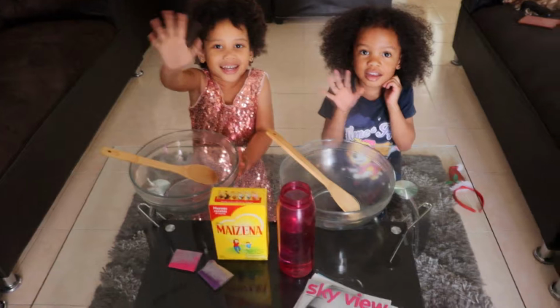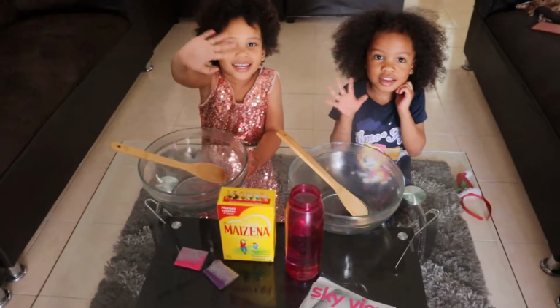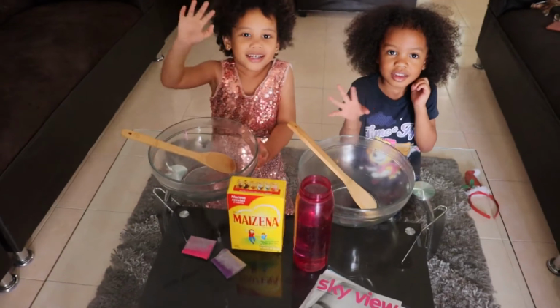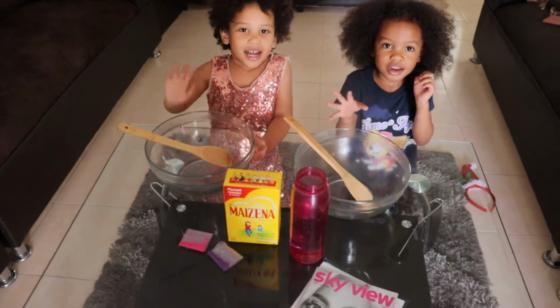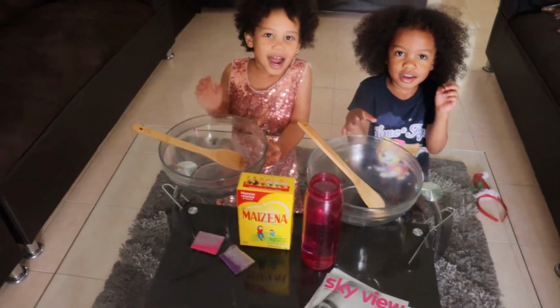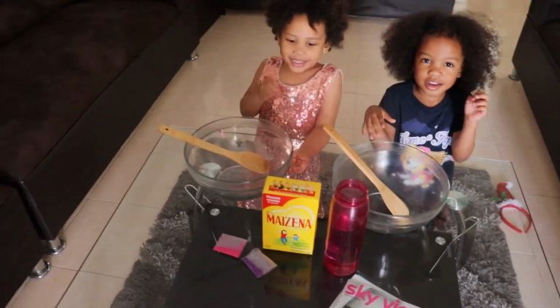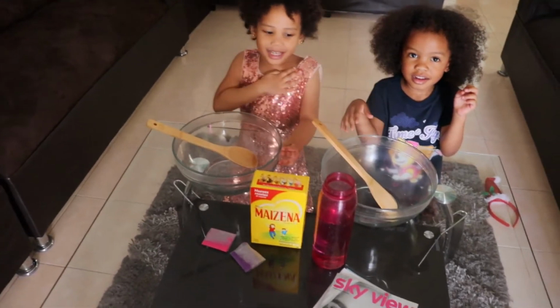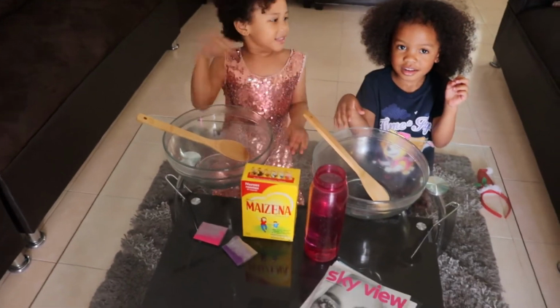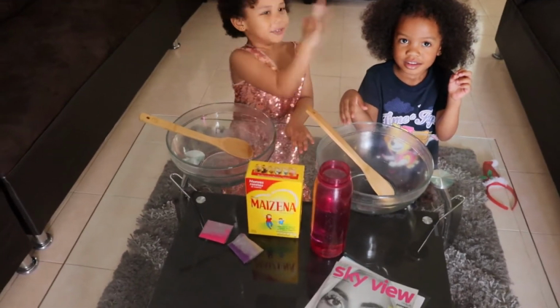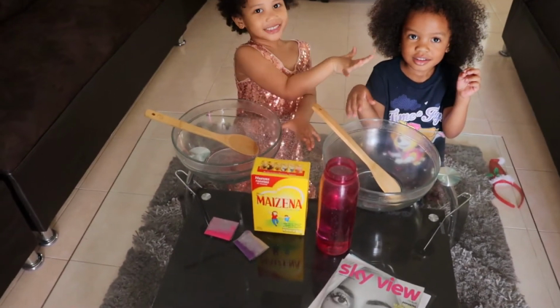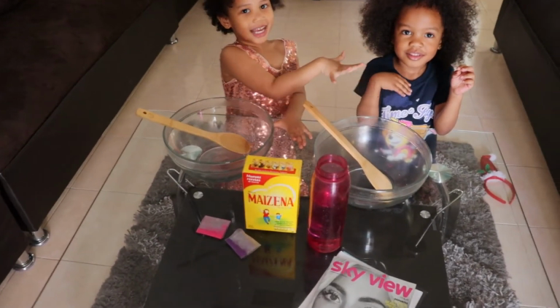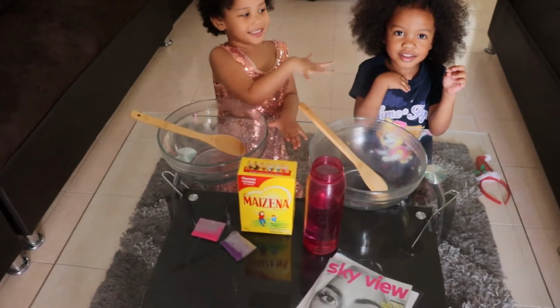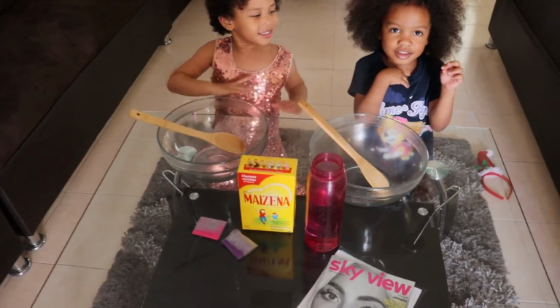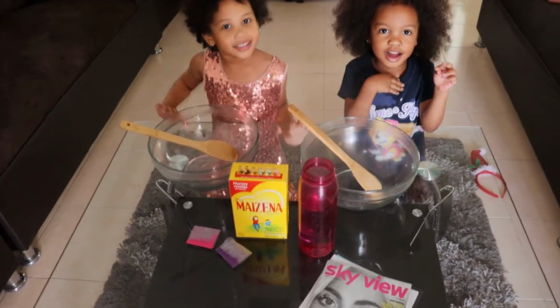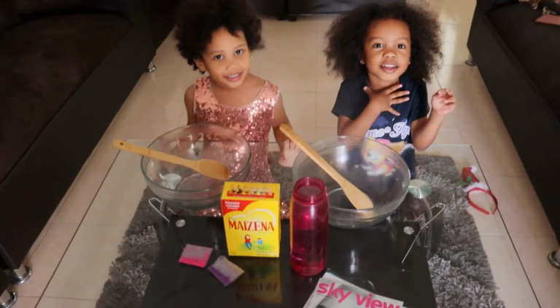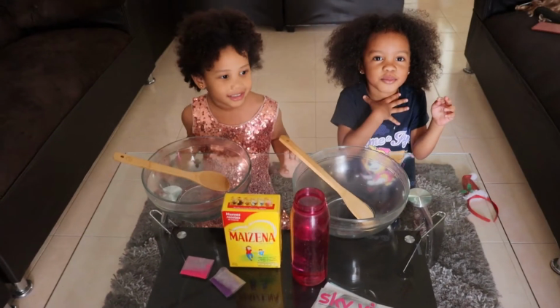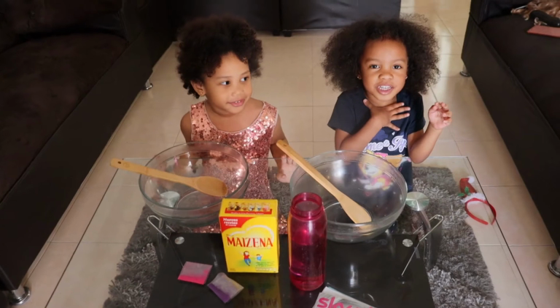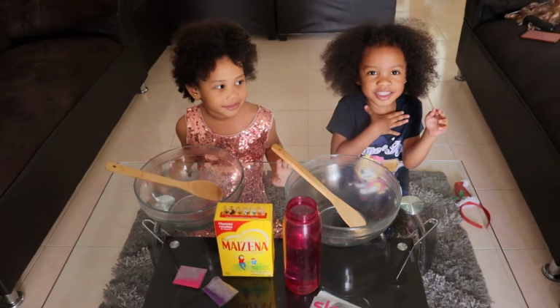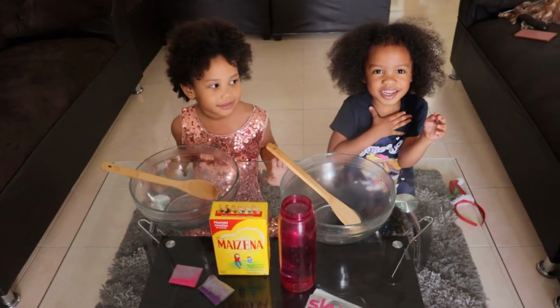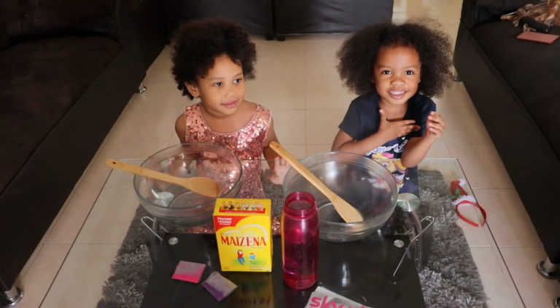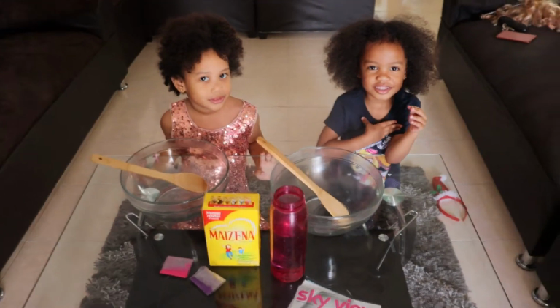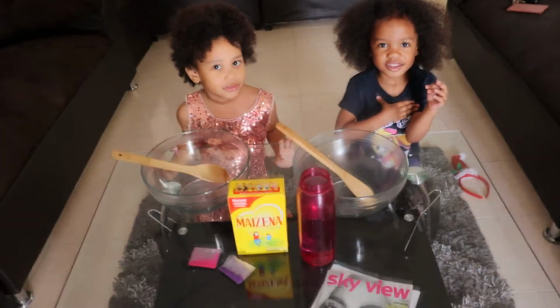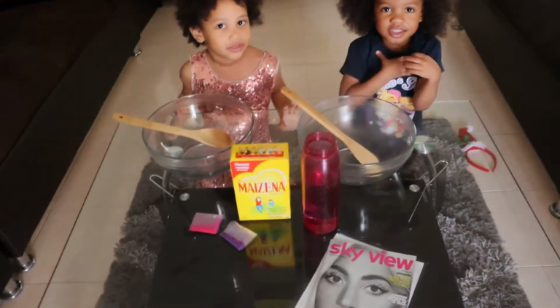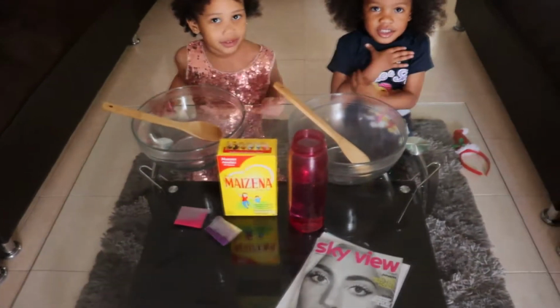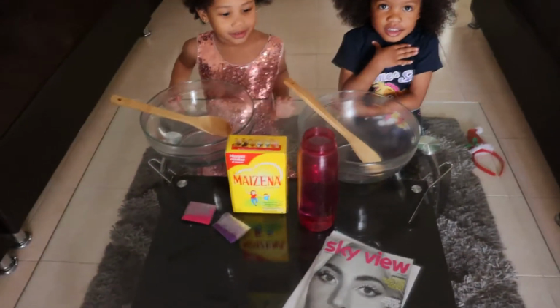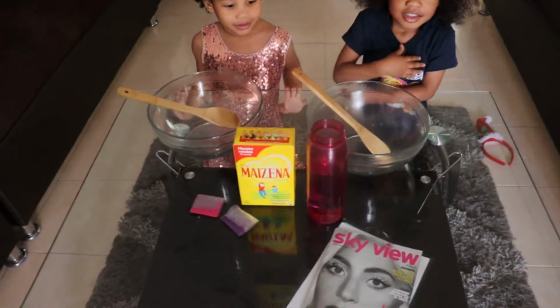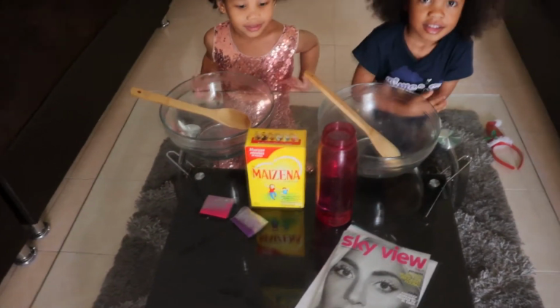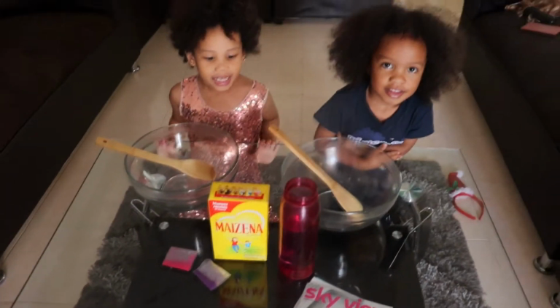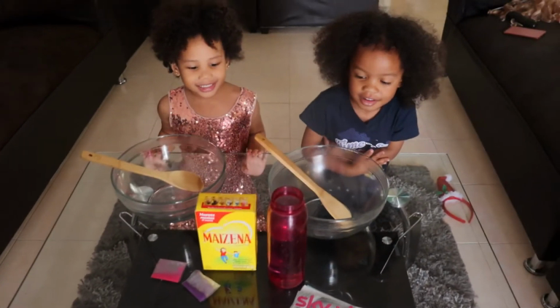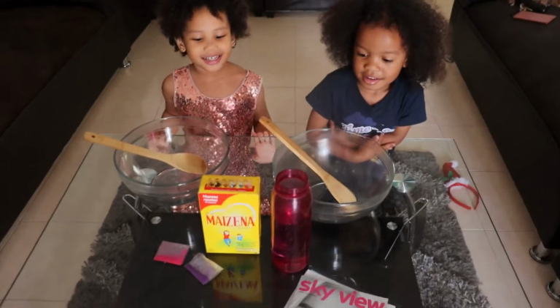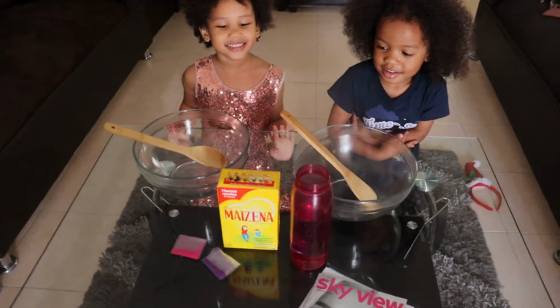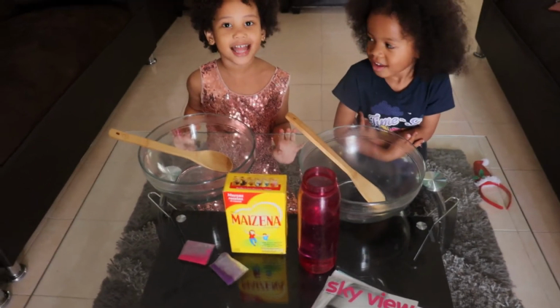Hey, I'm Dana. It's Princess. I'm Princess. So, what are we doing today? We're going to slime.